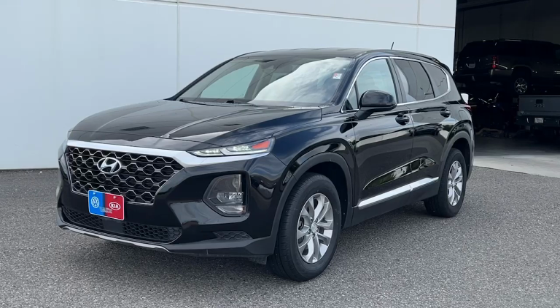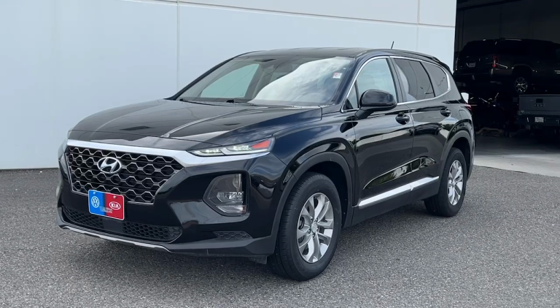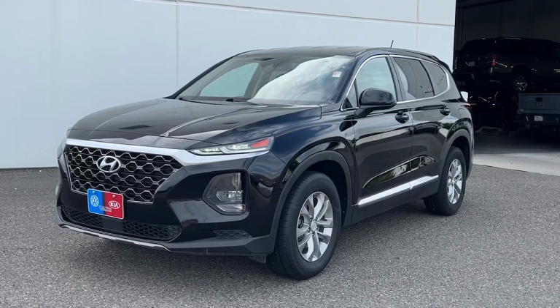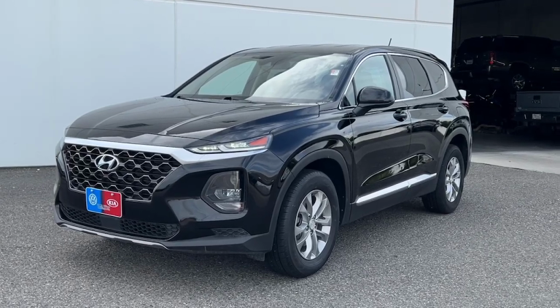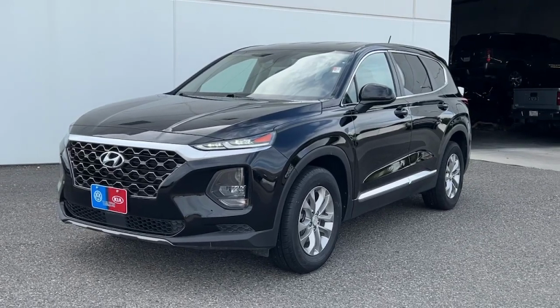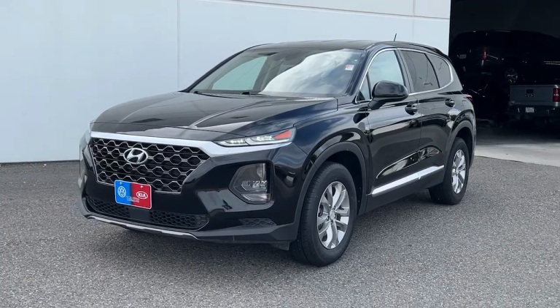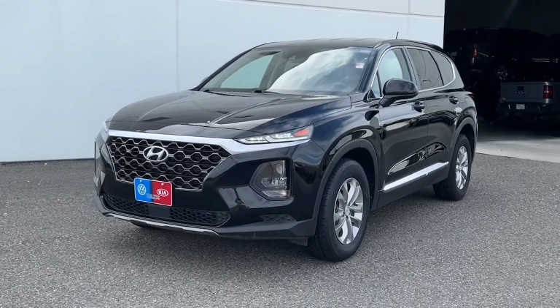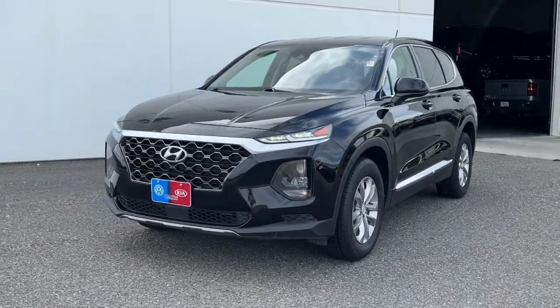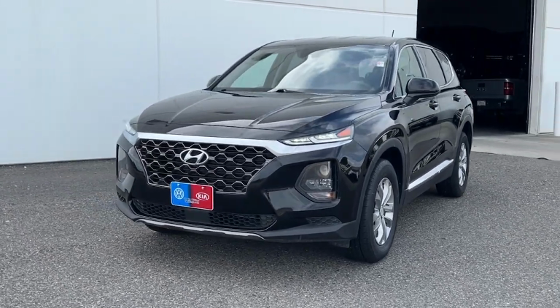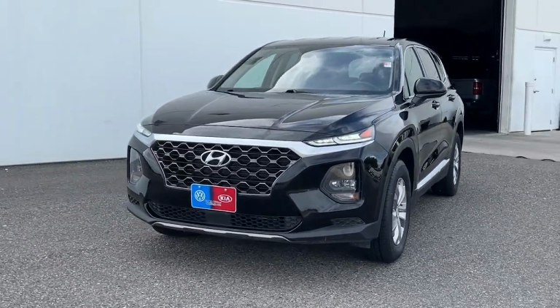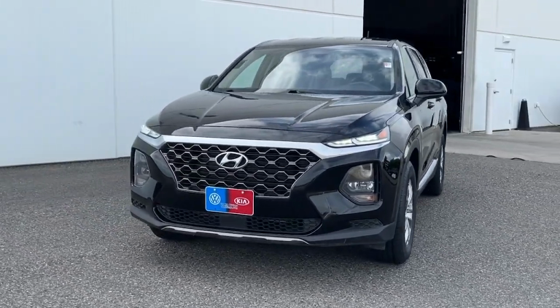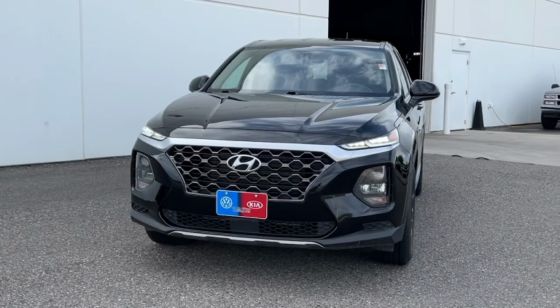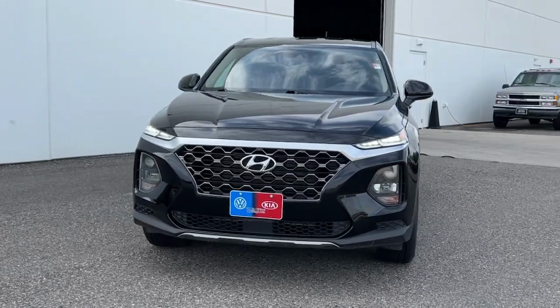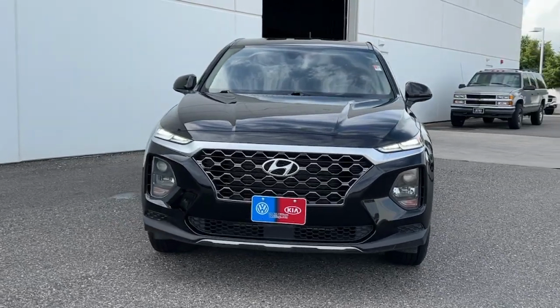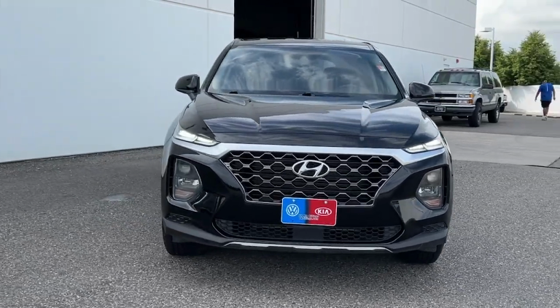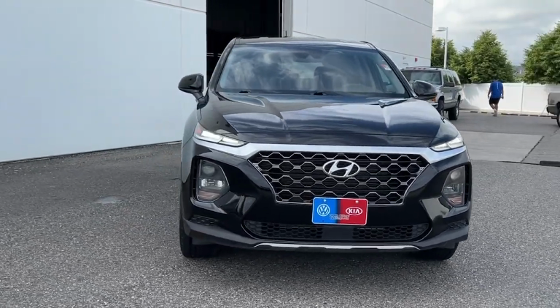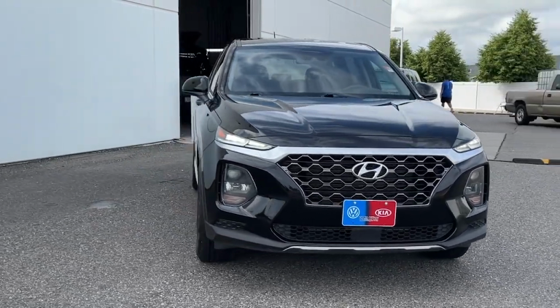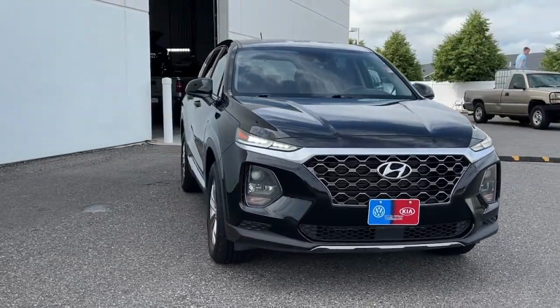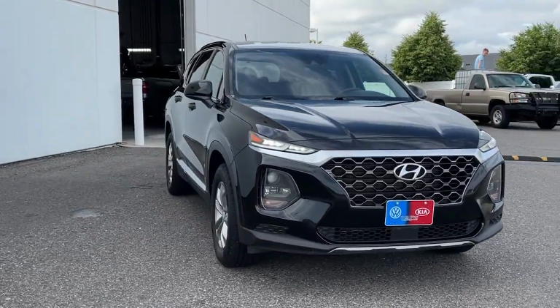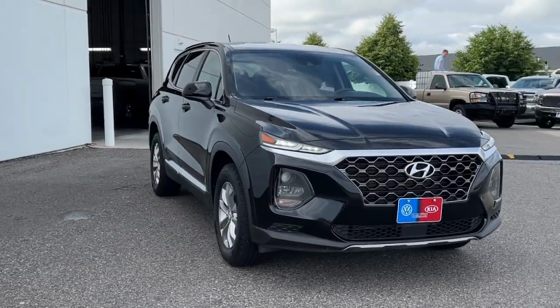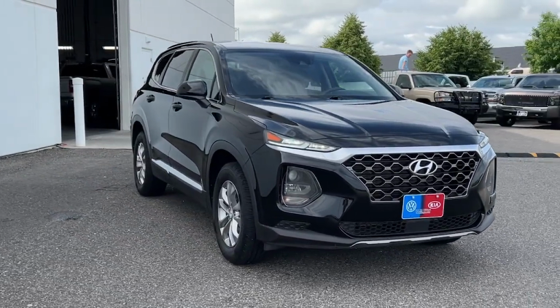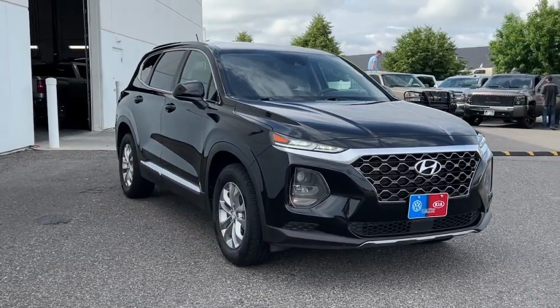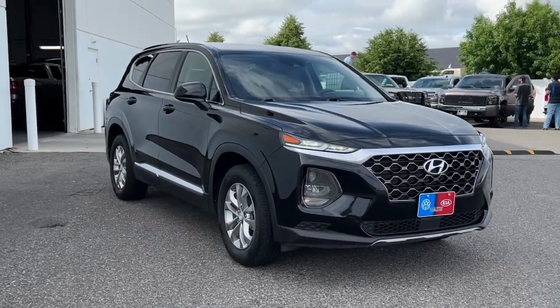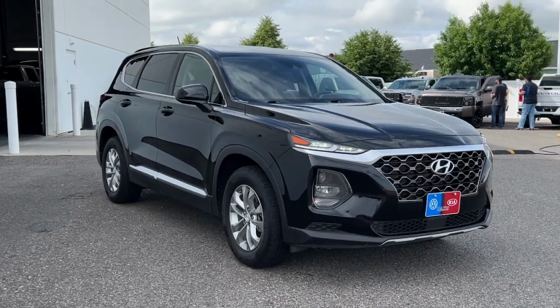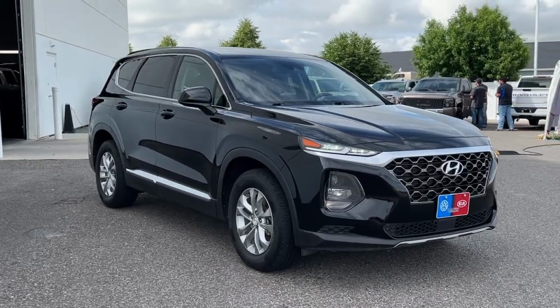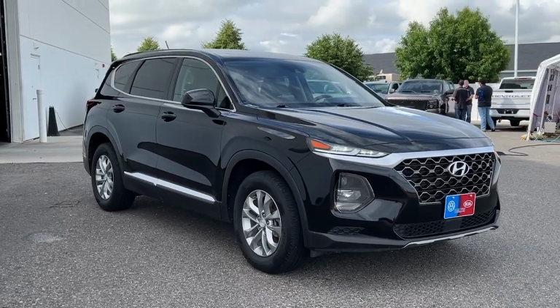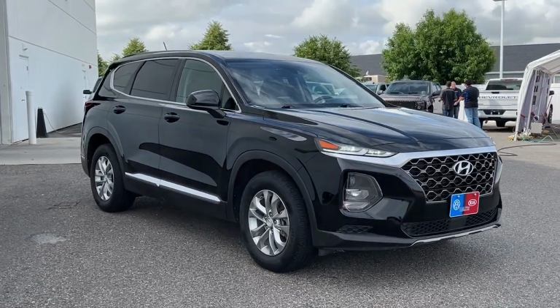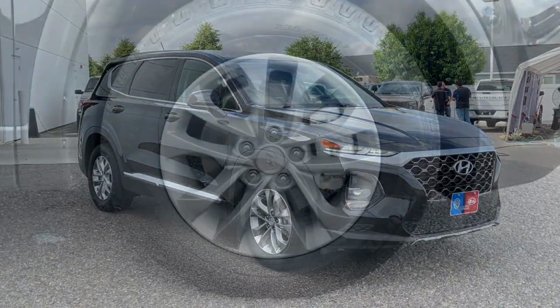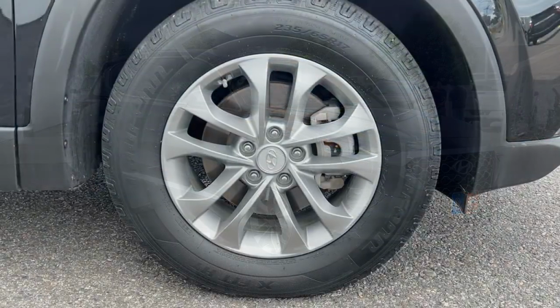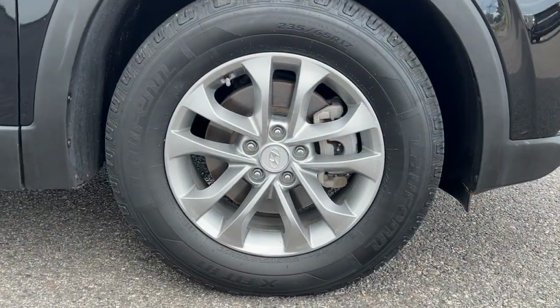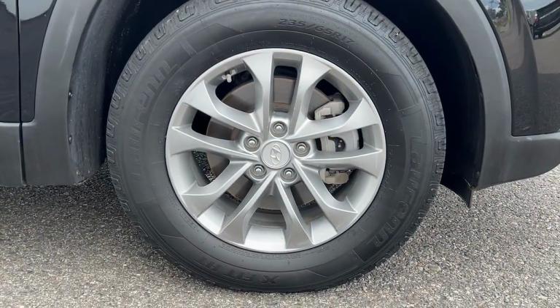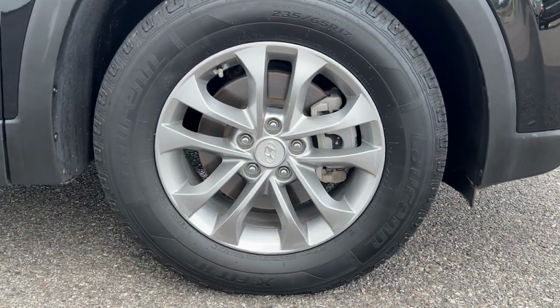Go home happy with the 2020 Hyundai Santa Fe. With less than 90,000 miles on the odometer, this vehicle provides excellent value. Handsome and versatile, this Santa Fe brings ease and comfort to your busy lifestyle.